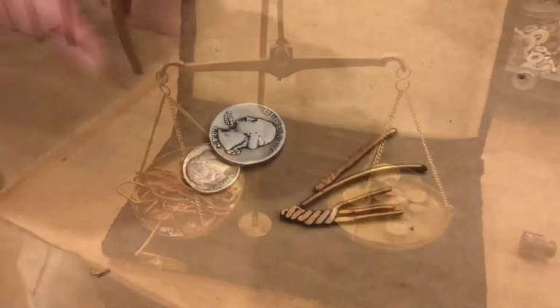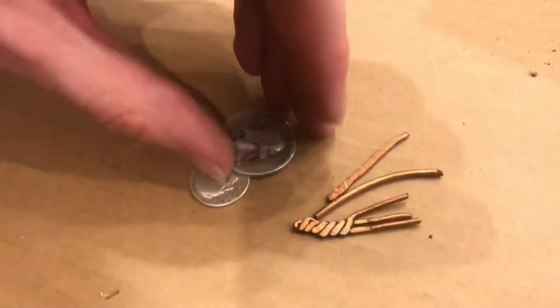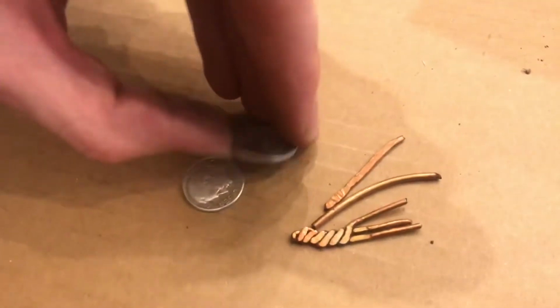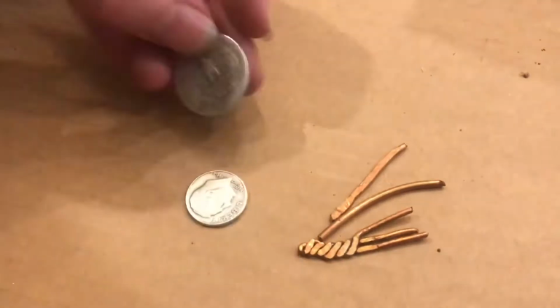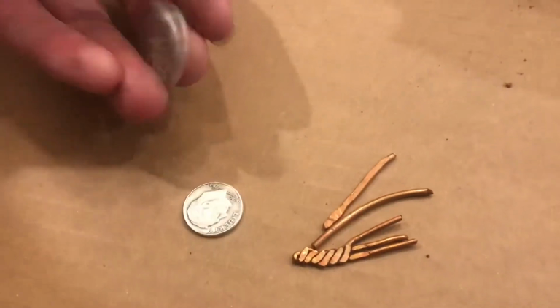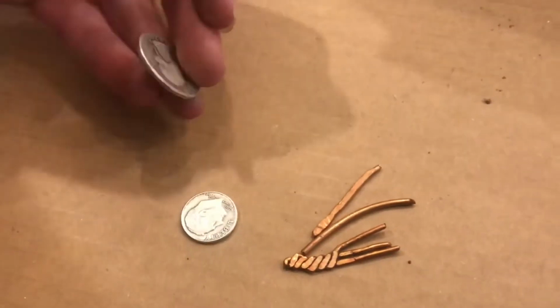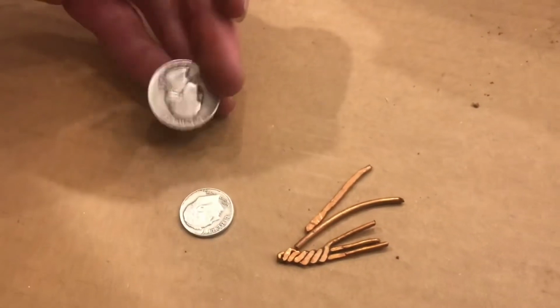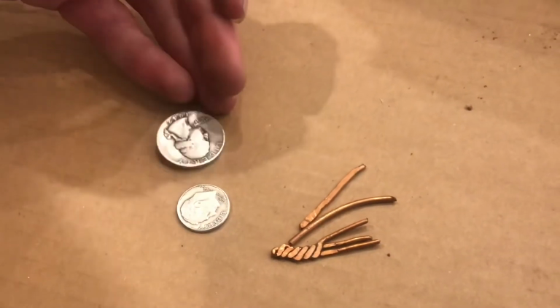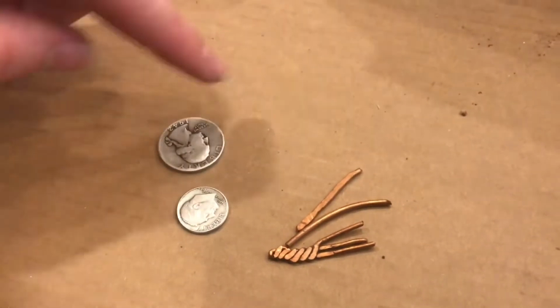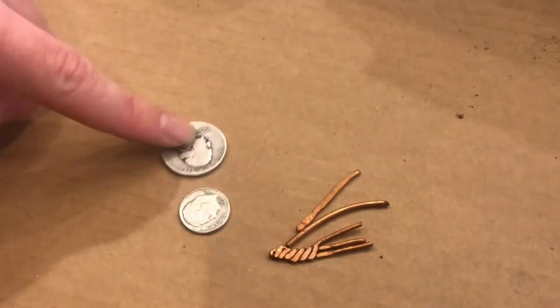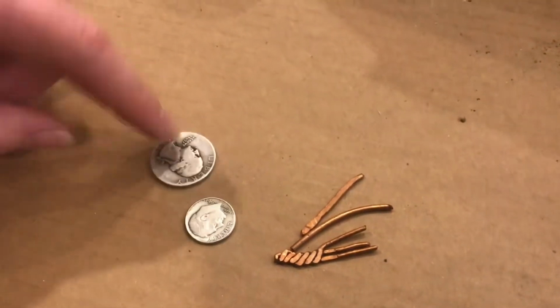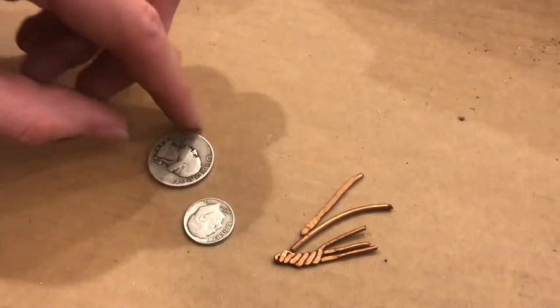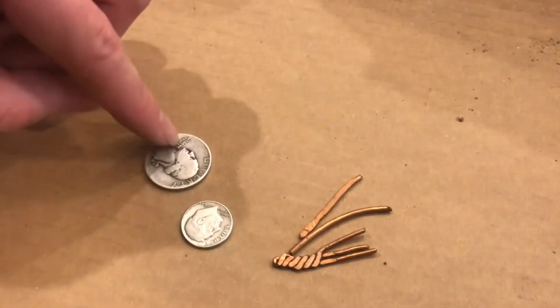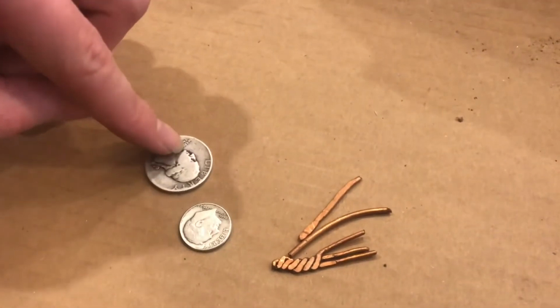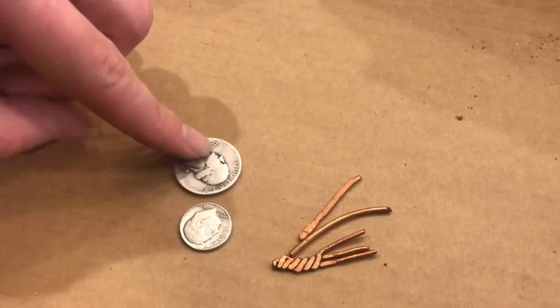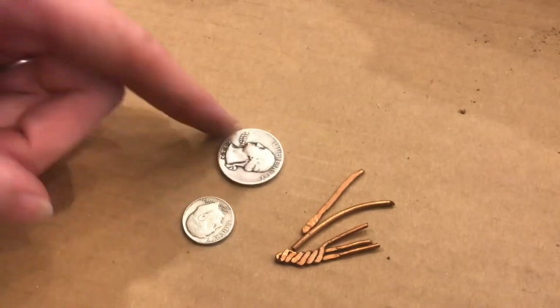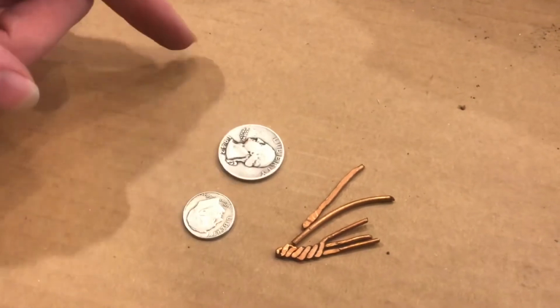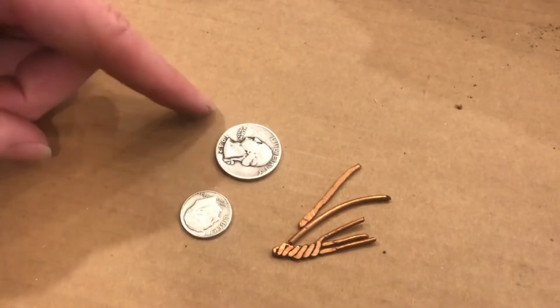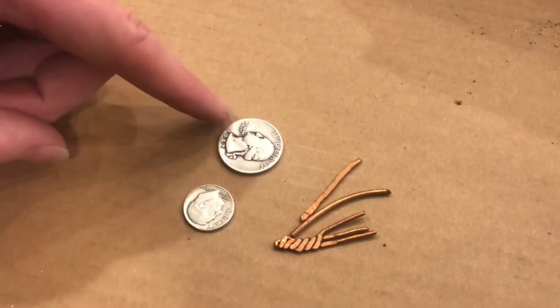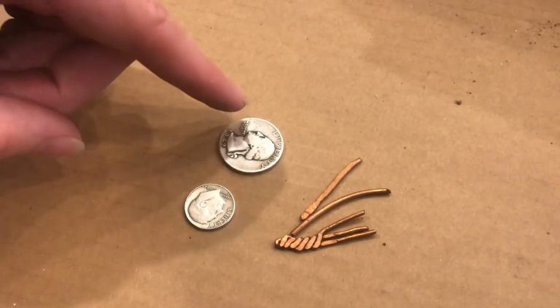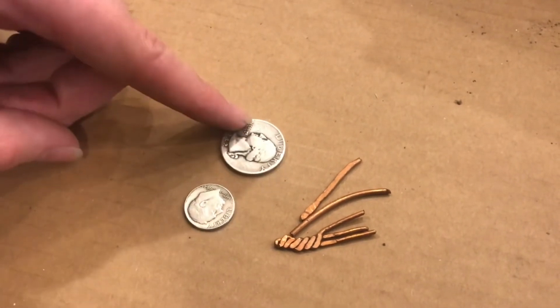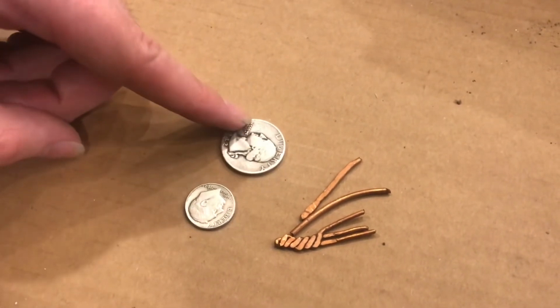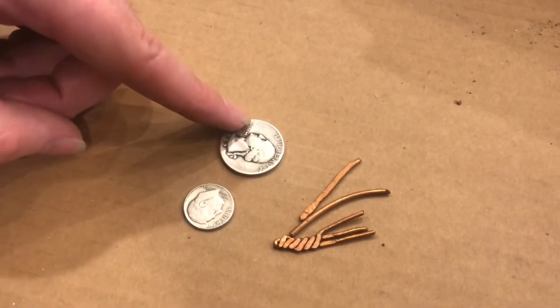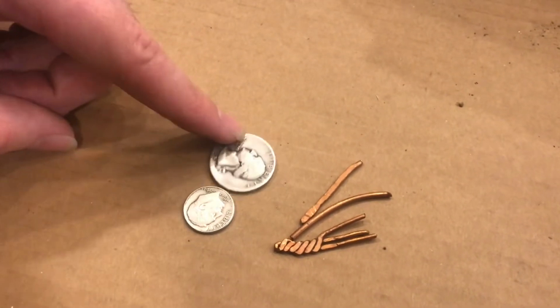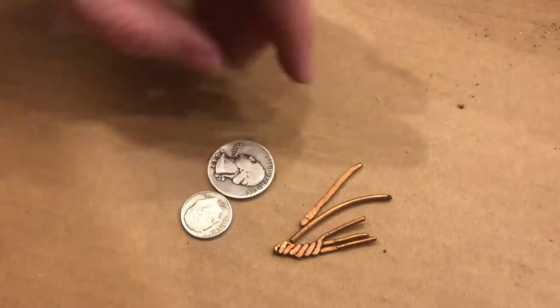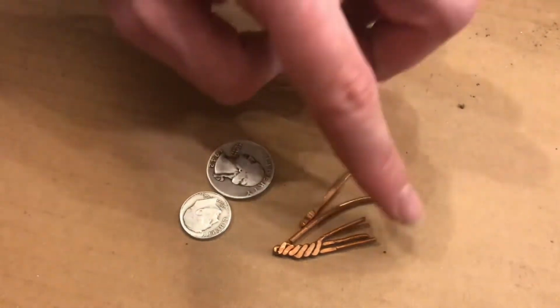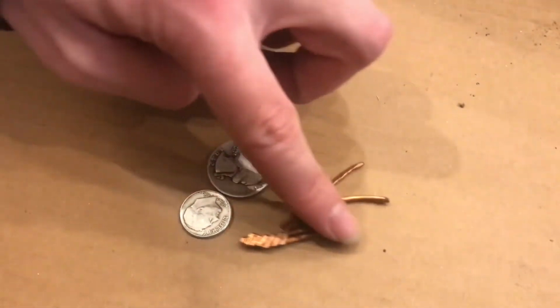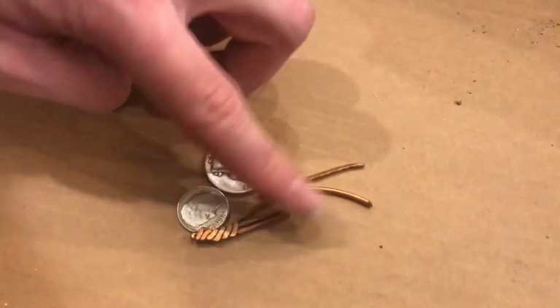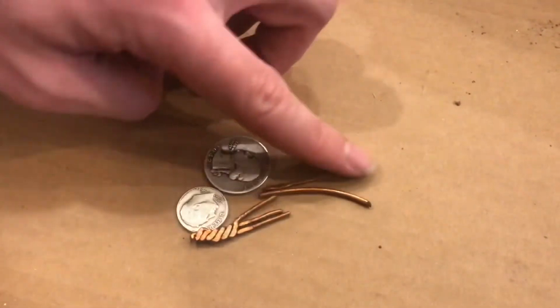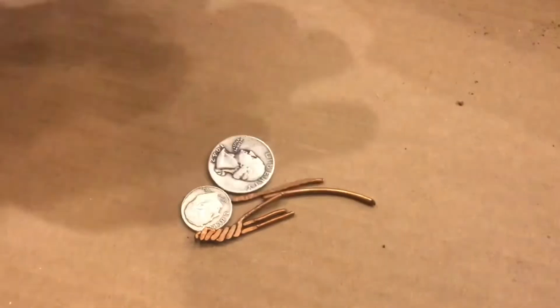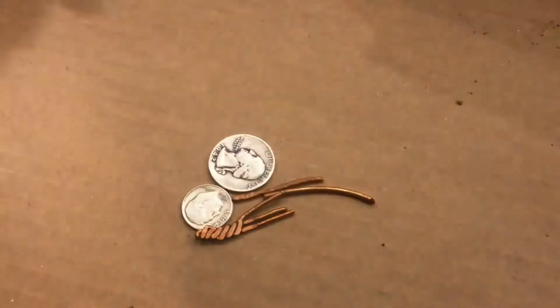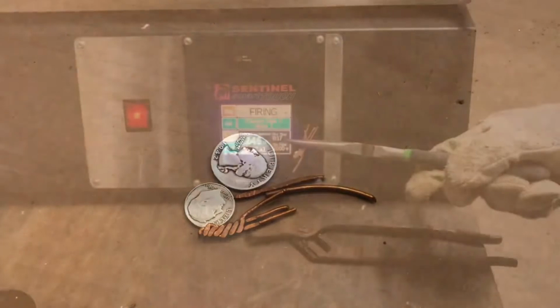We've also got a silver alloy lined up to melt. These are before 1964, which means they are 90% silver, 10% copper. I'll be adding a little bit more copper to that alloy.